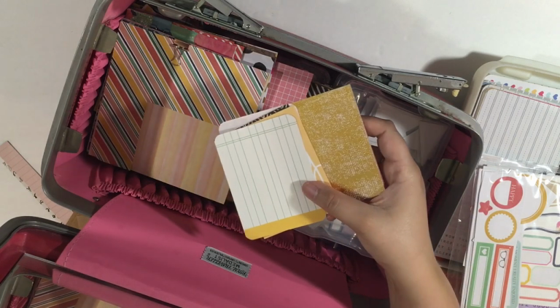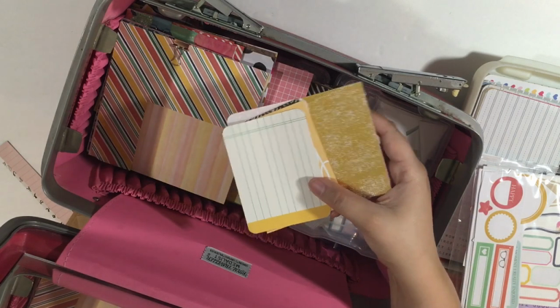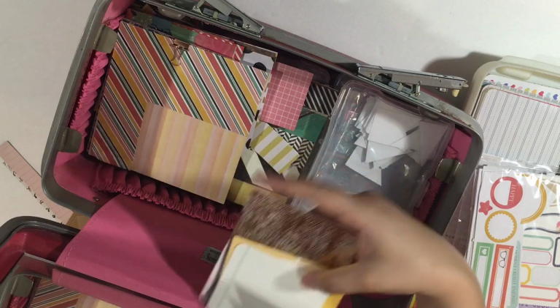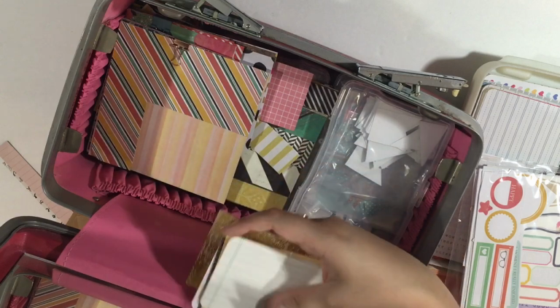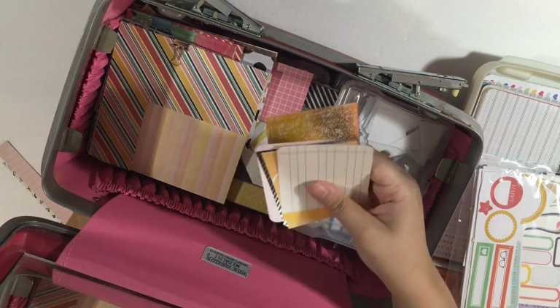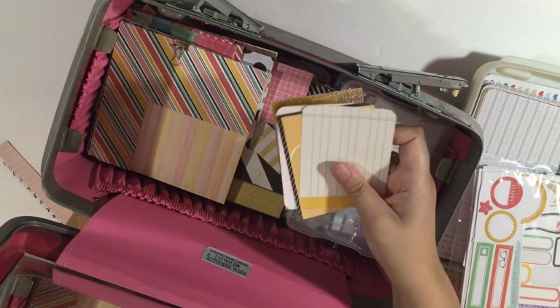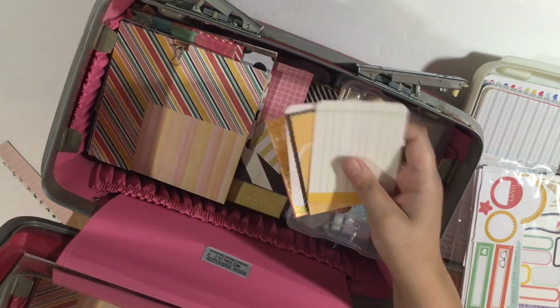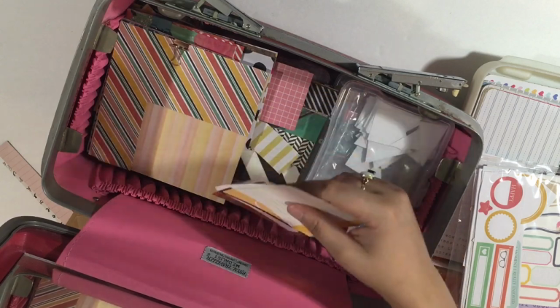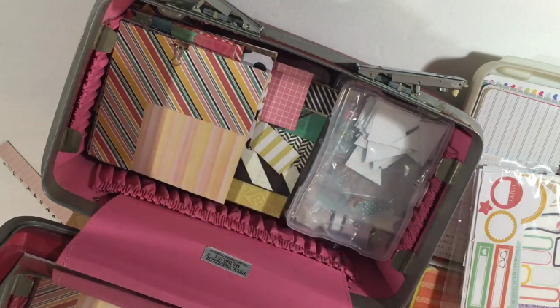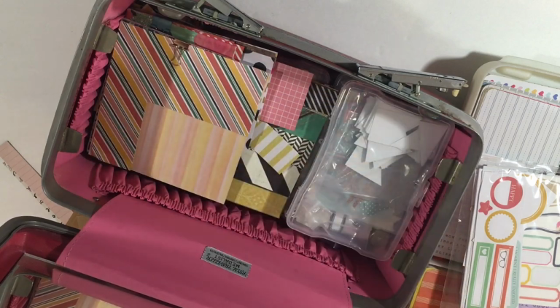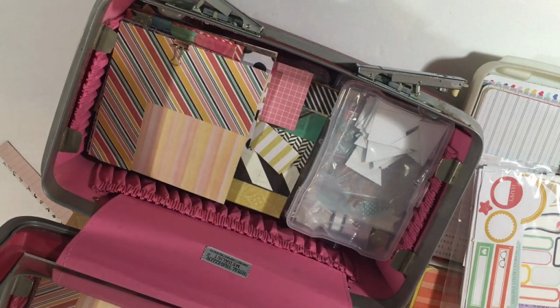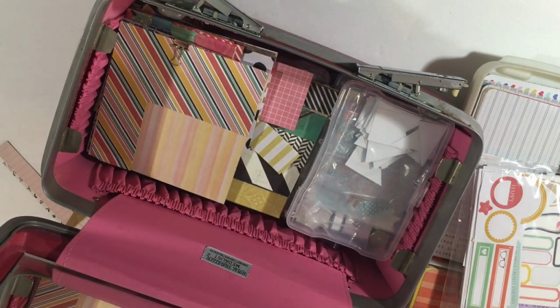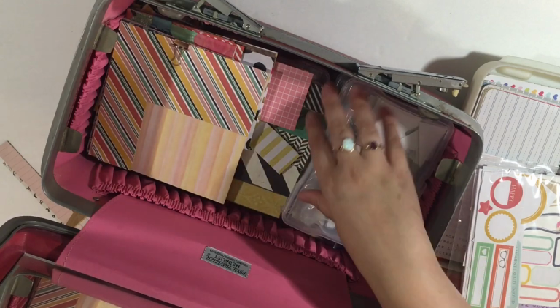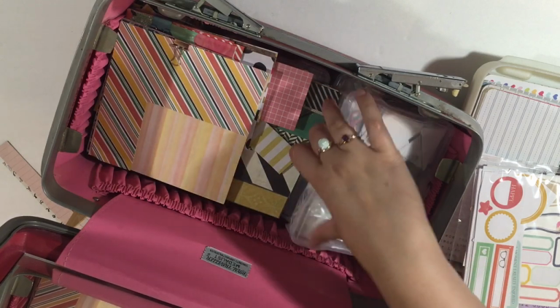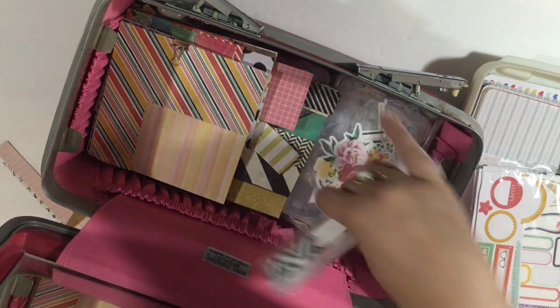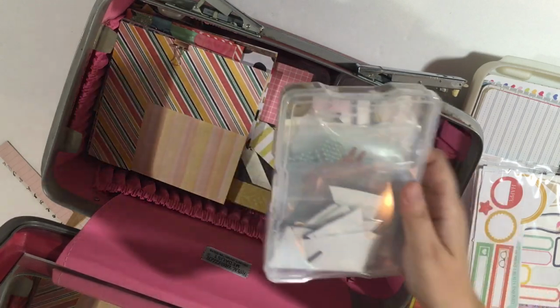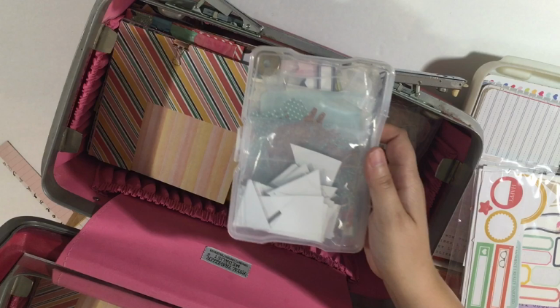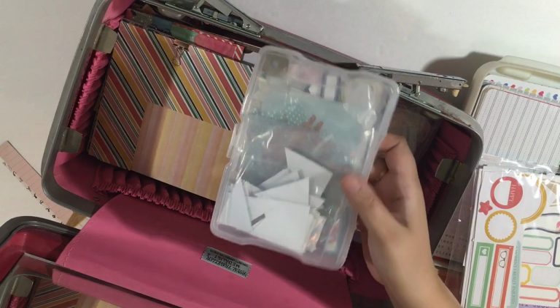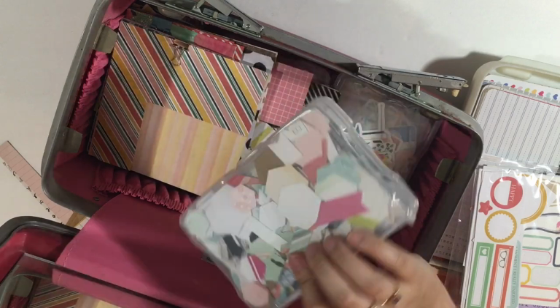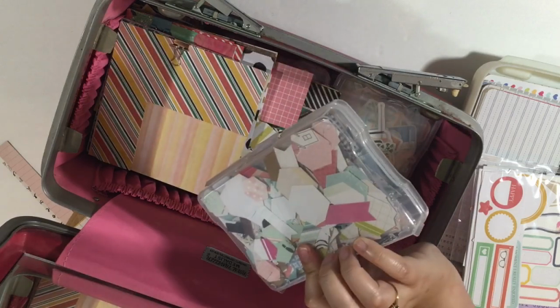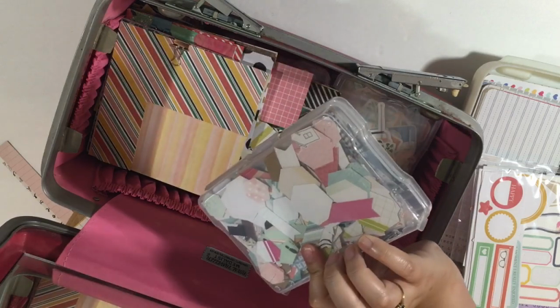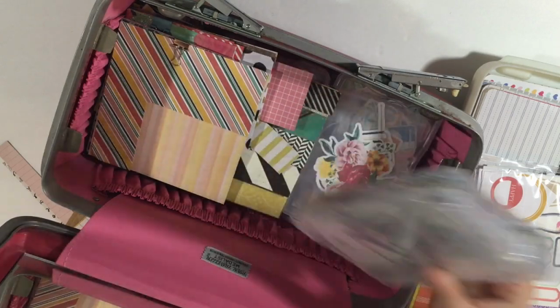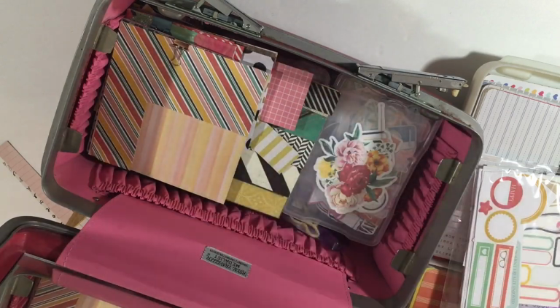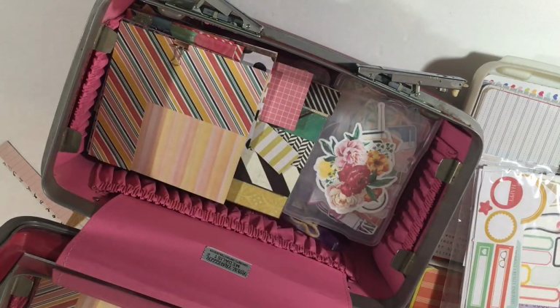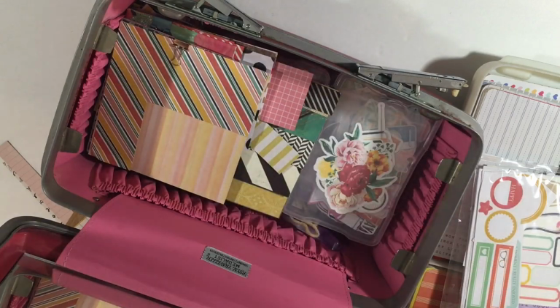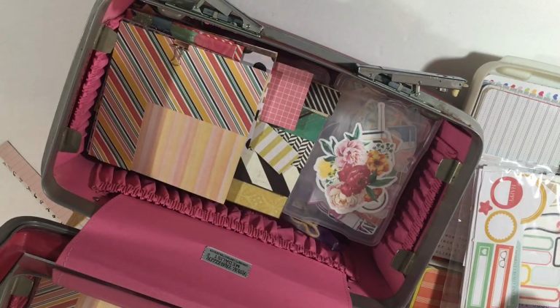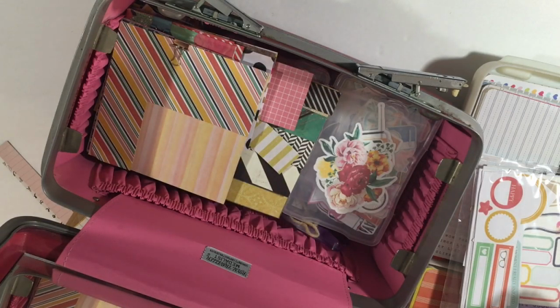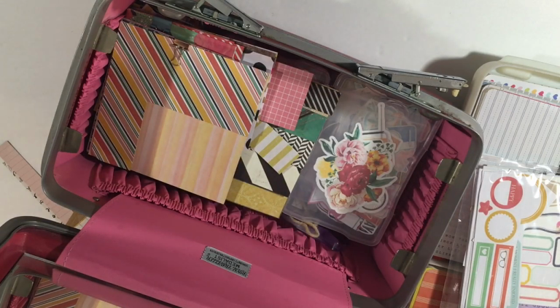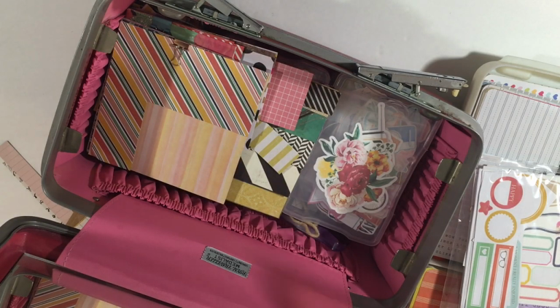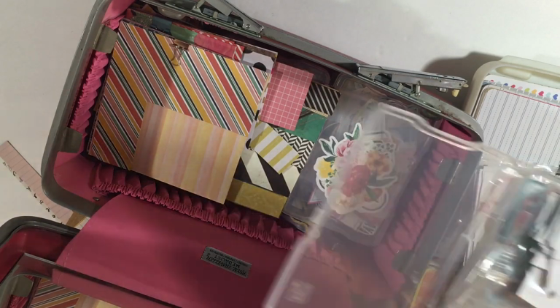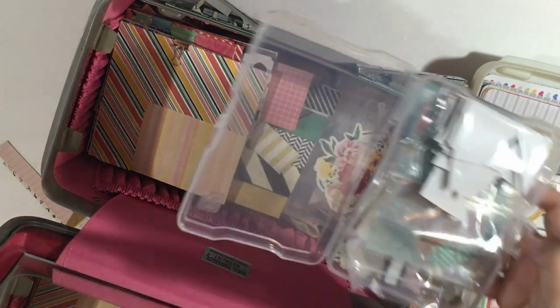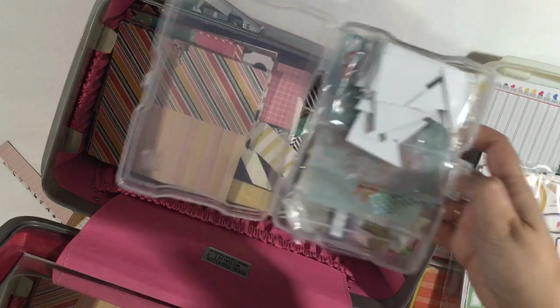I have some extra pocket journaling cards that I found from another project and just threw them in here. I also store a lot of my ephemera in these little photo box cases. Let me open this one up for you — I'm going to have to stand up, I think.